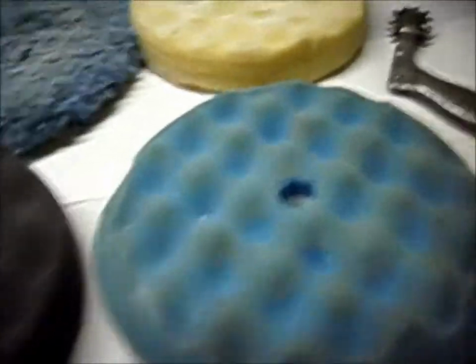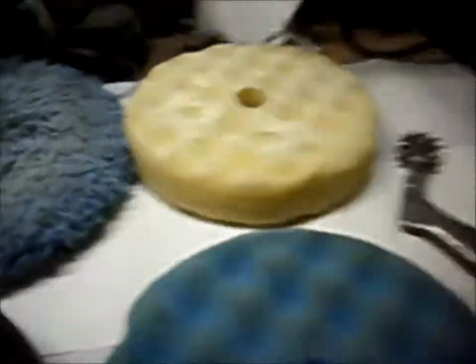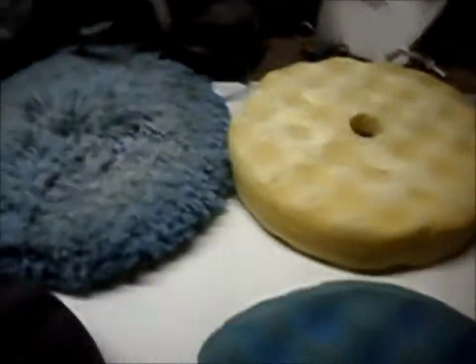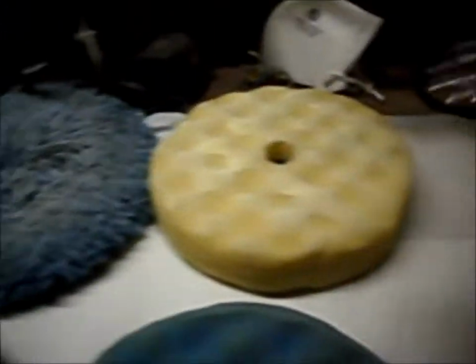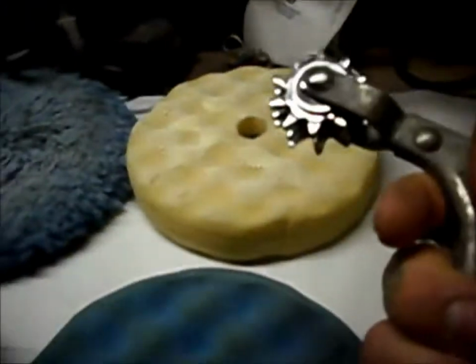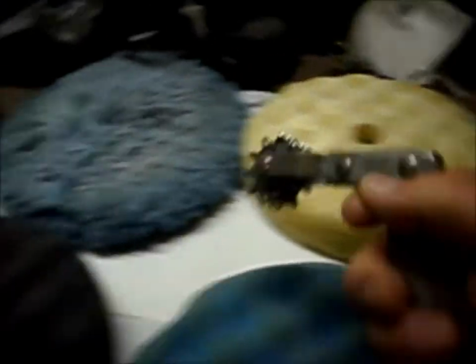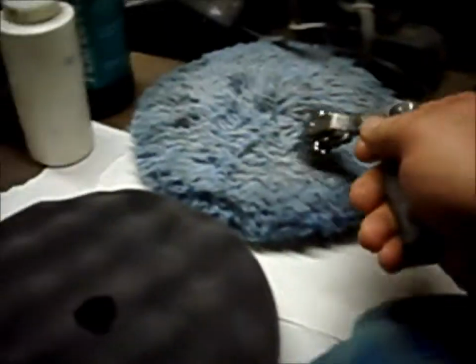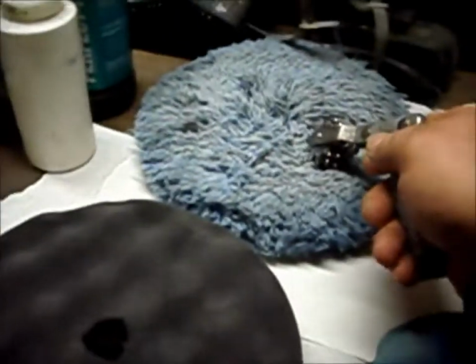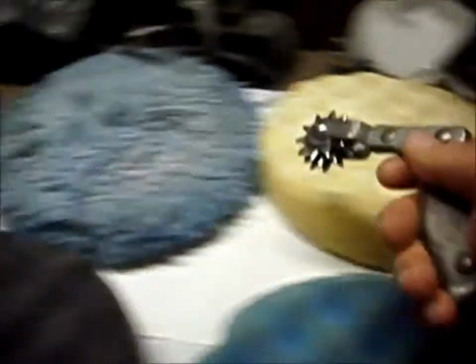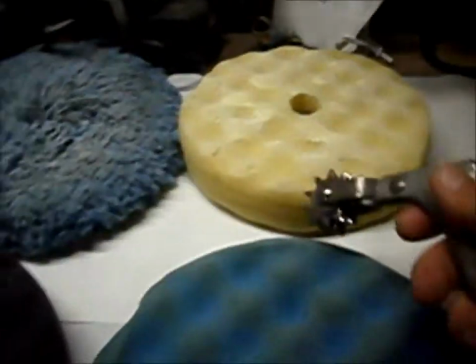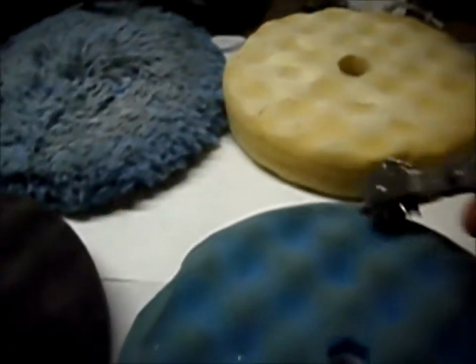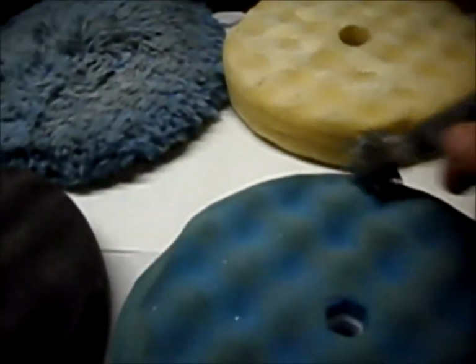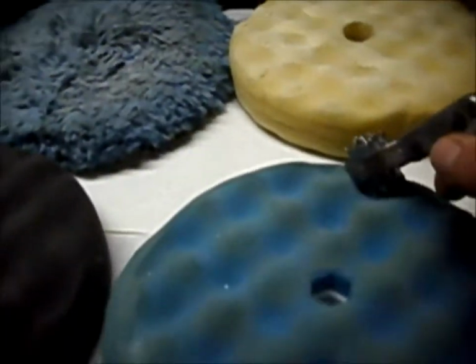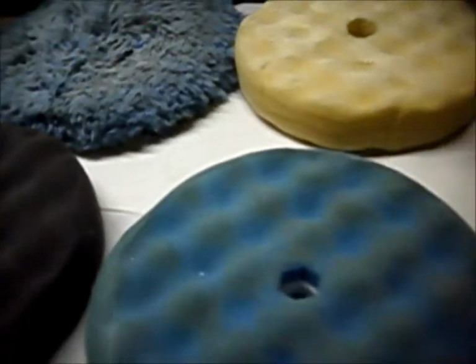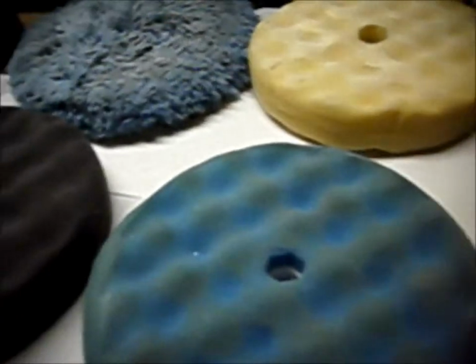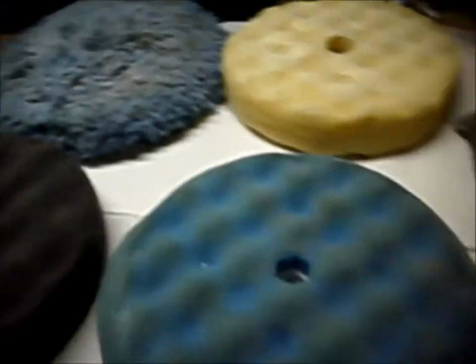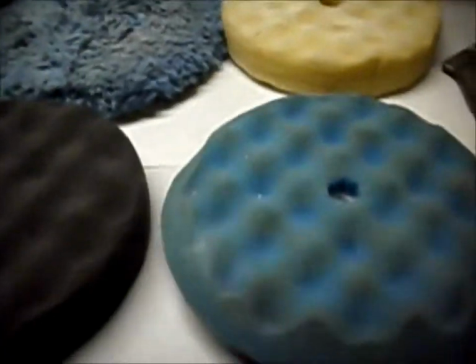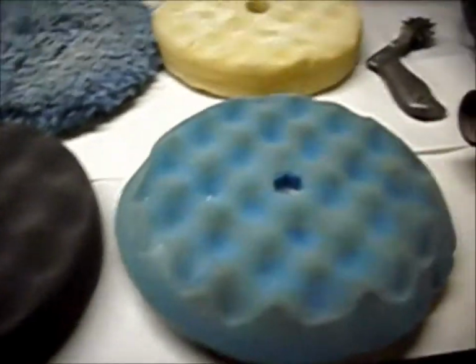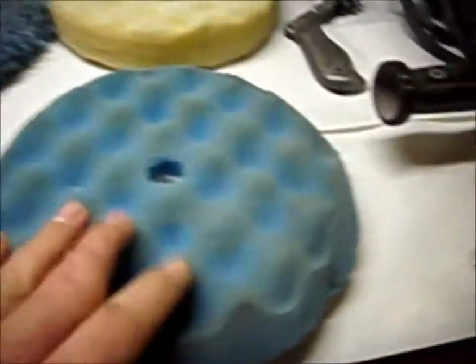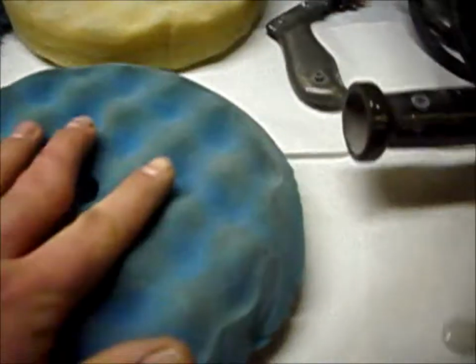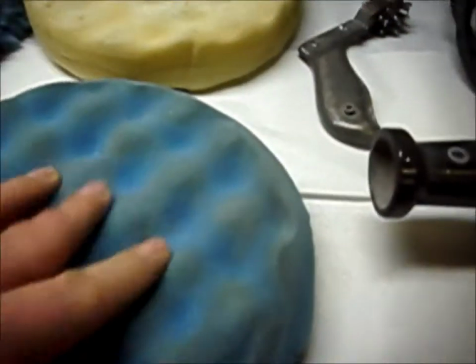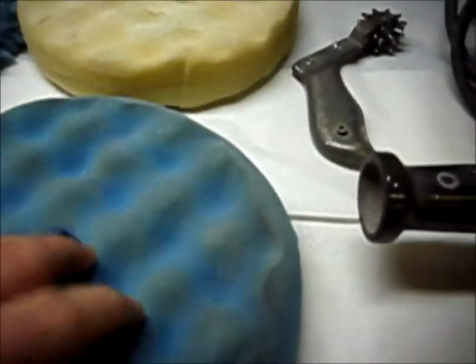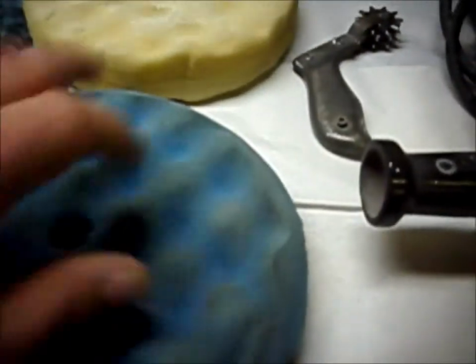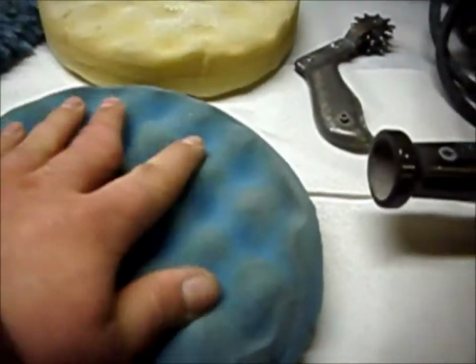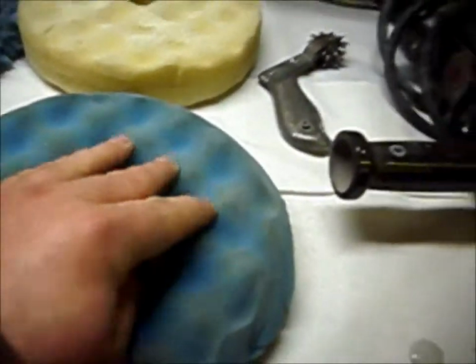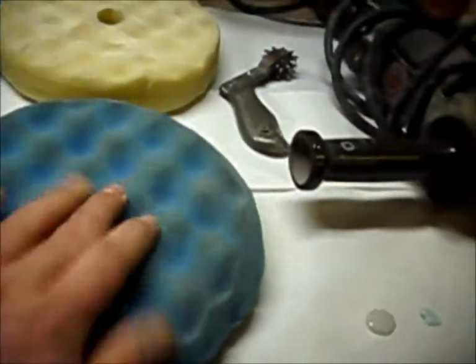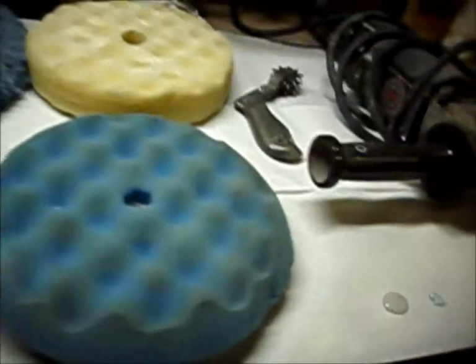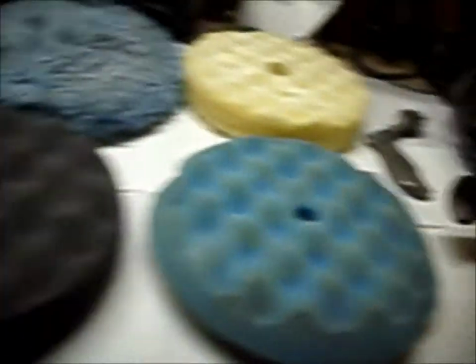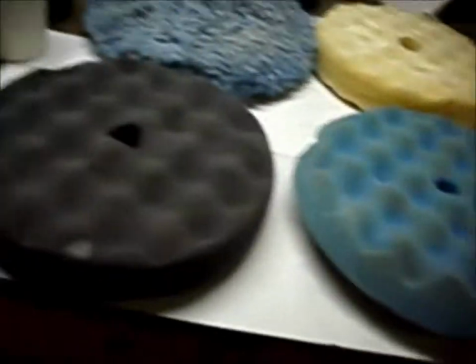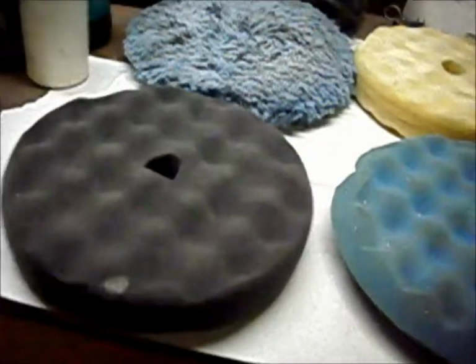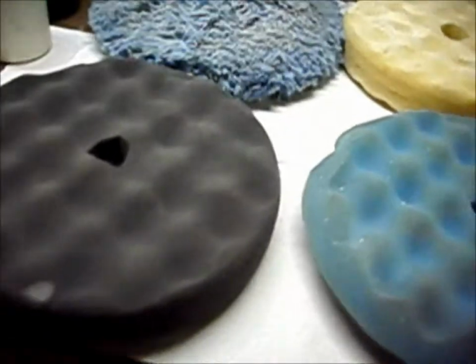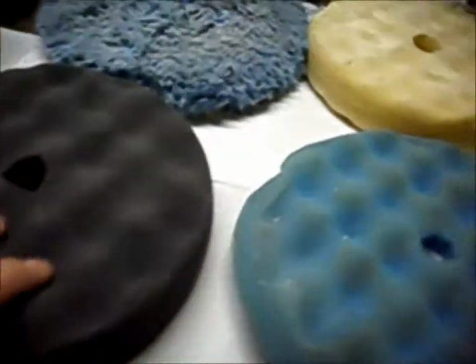You gotta have a spur — you can clean your wool pads with it. You put it on the buffer and it spins it out. I've used it on the foam pads too. You just don't push real hard and it won't eat up your foam pads.